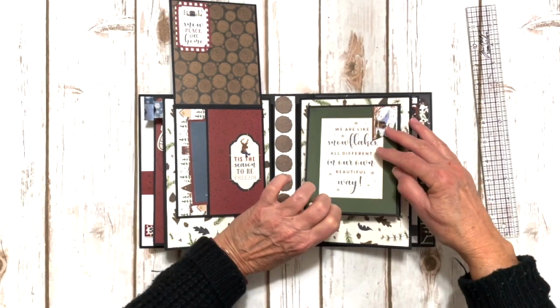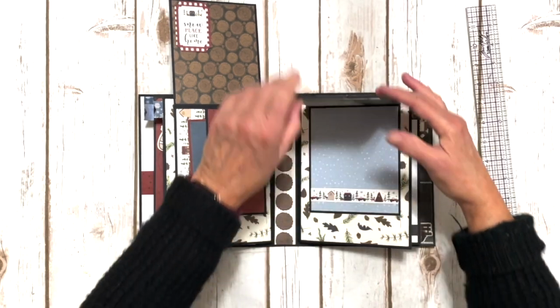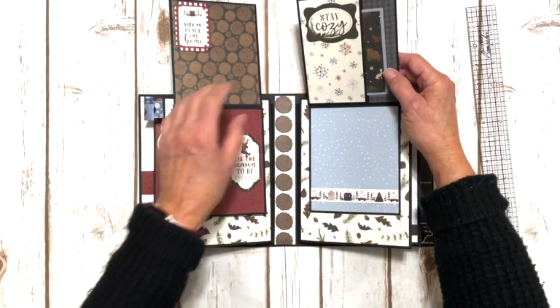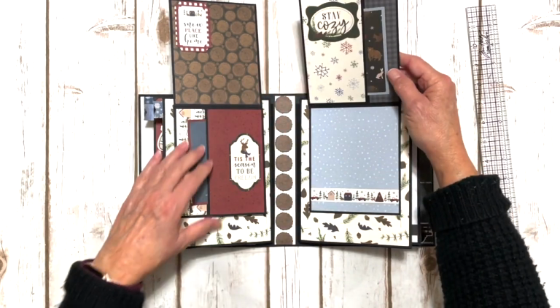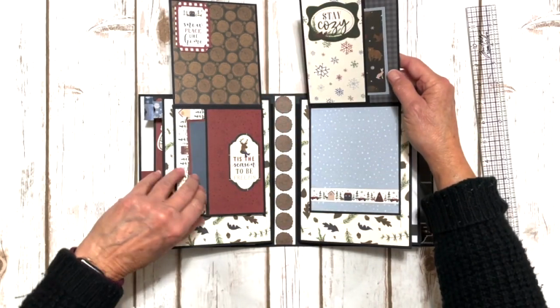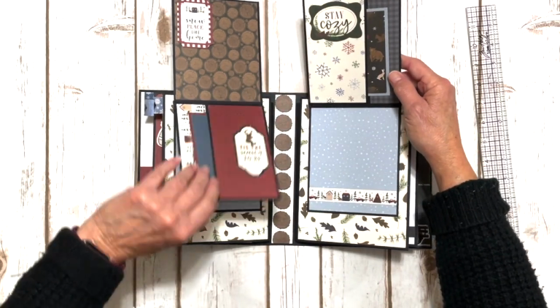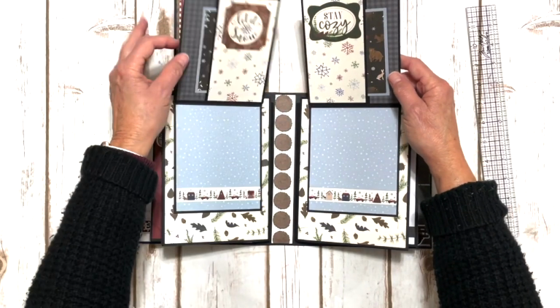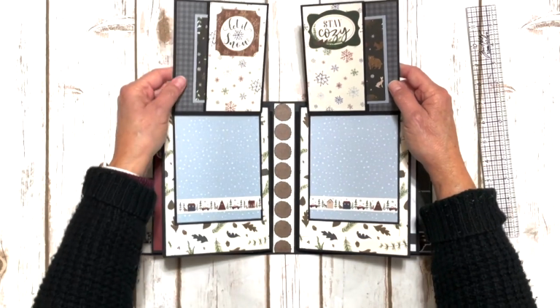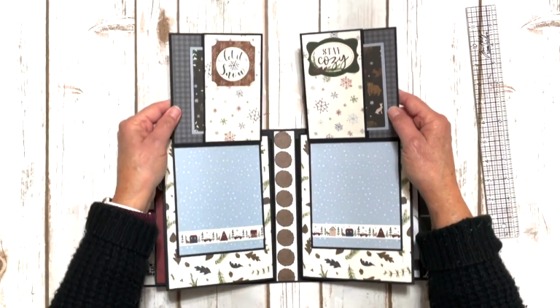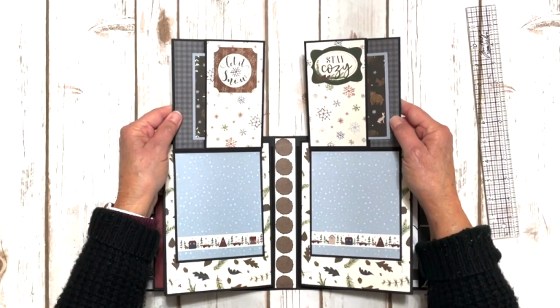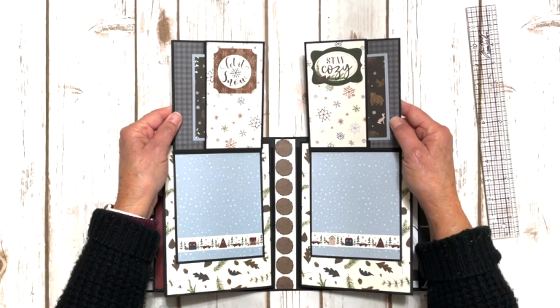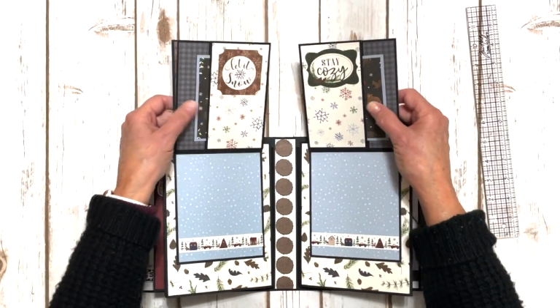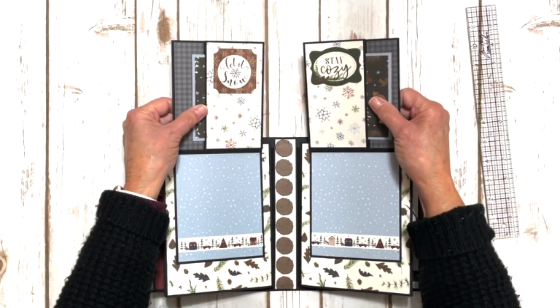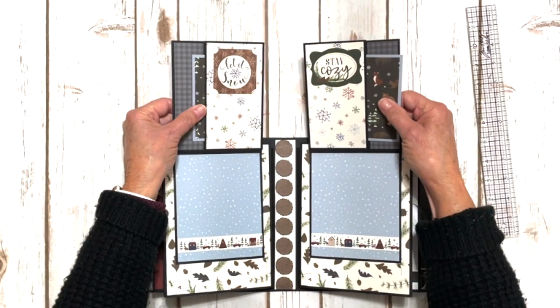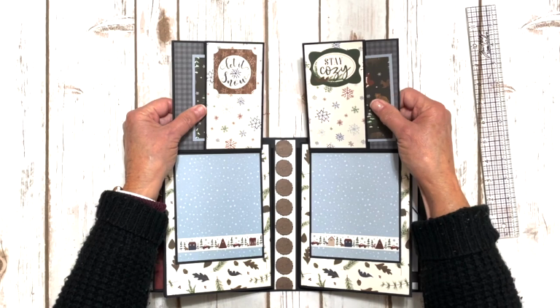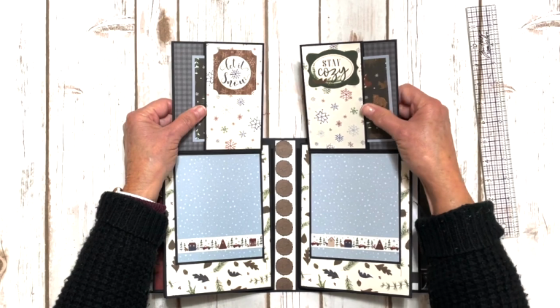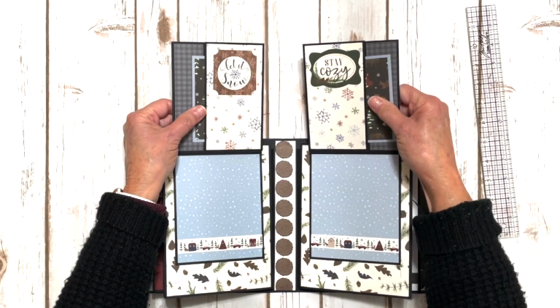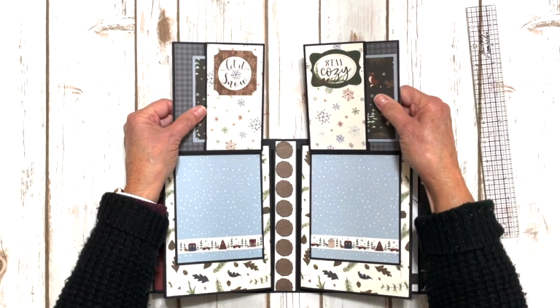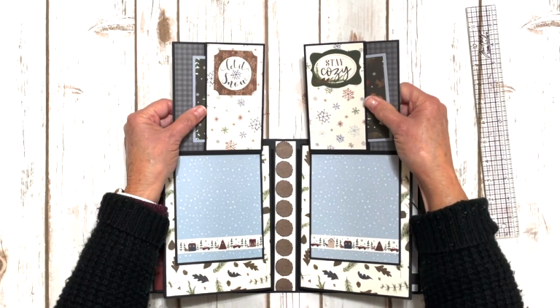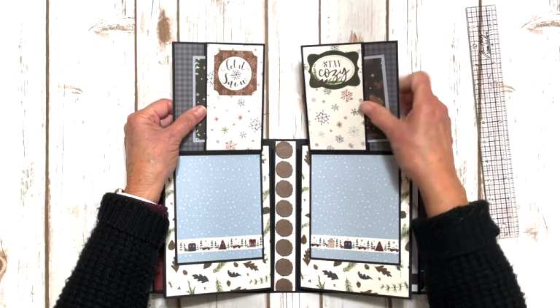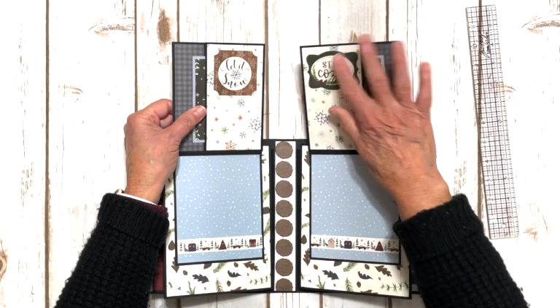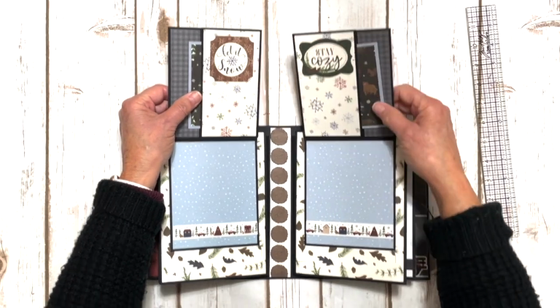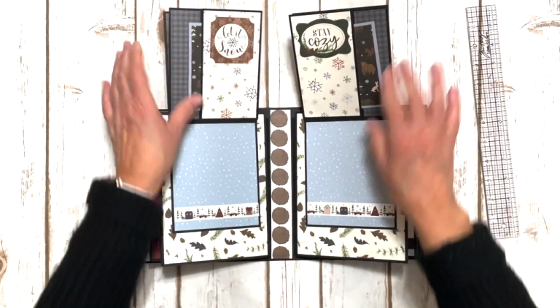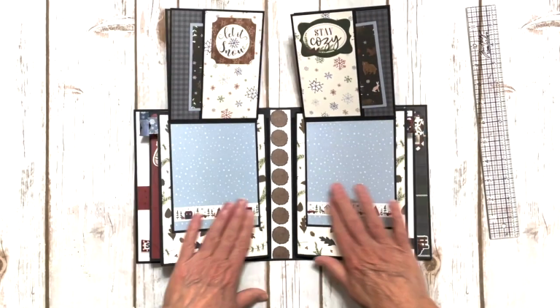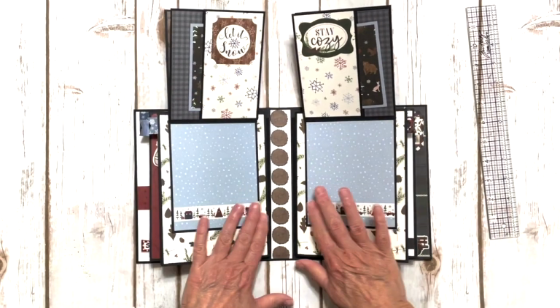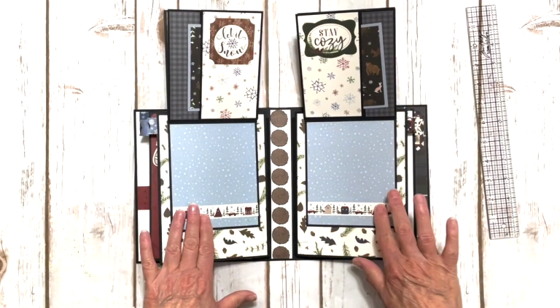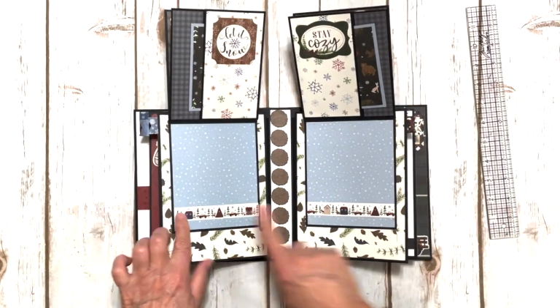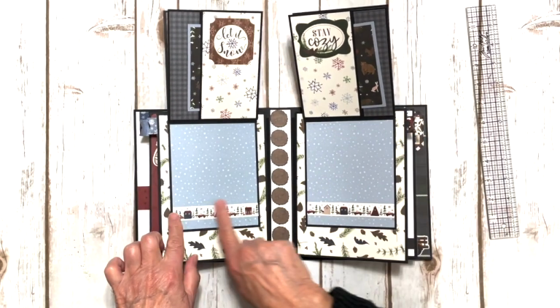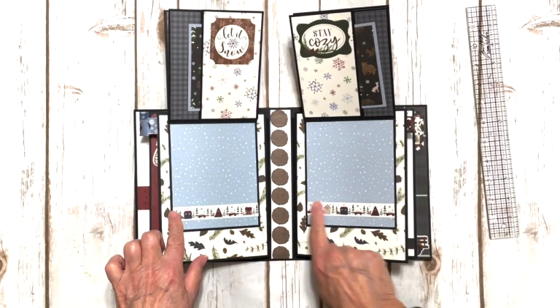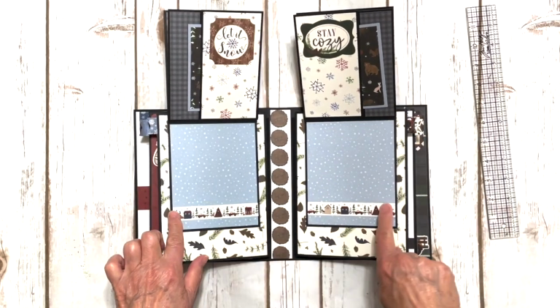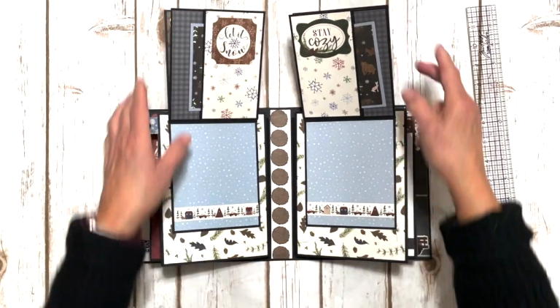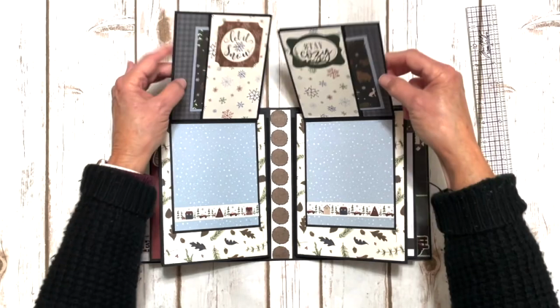This one will flip up like this — super cute. Some more journal cards, some more ephemera, and then the continuation of that sticker right there.